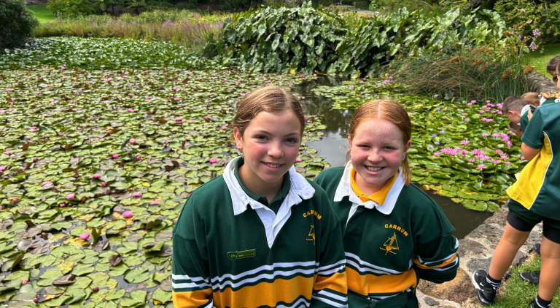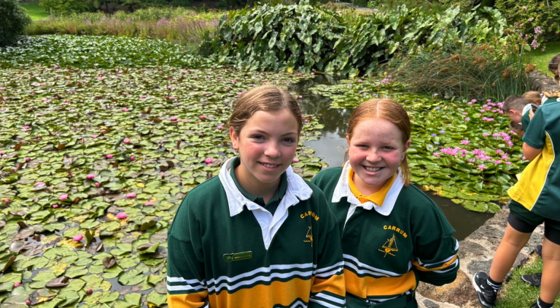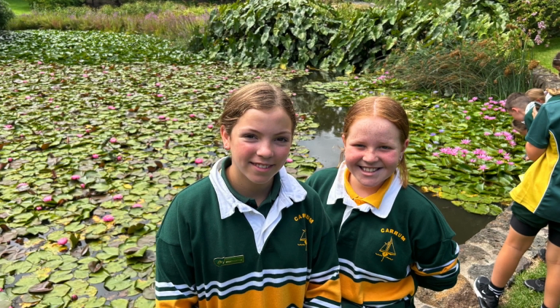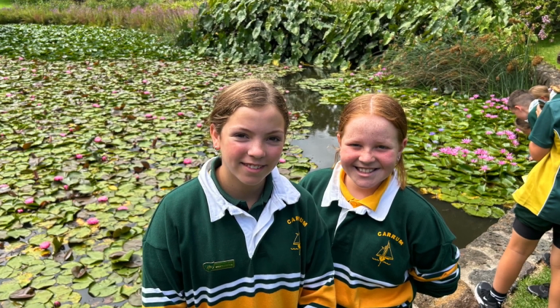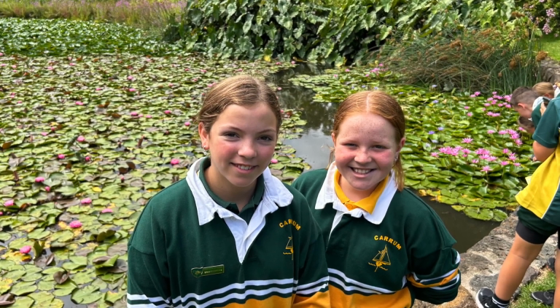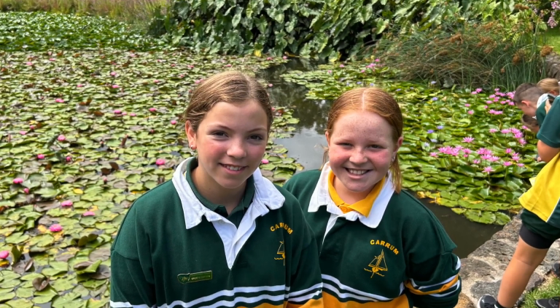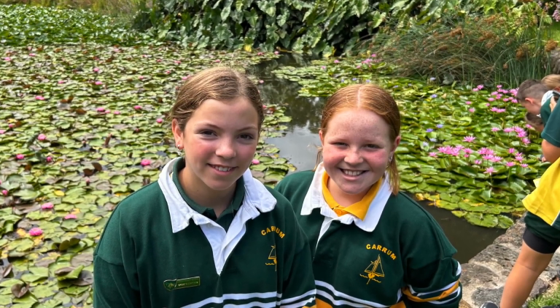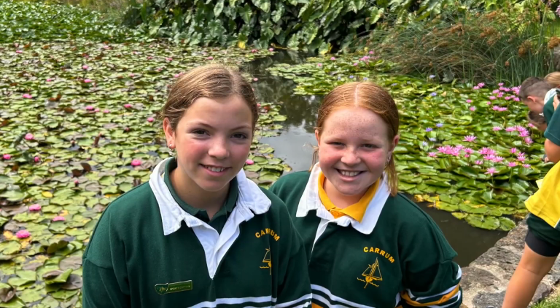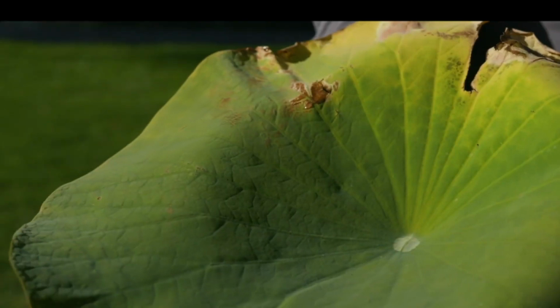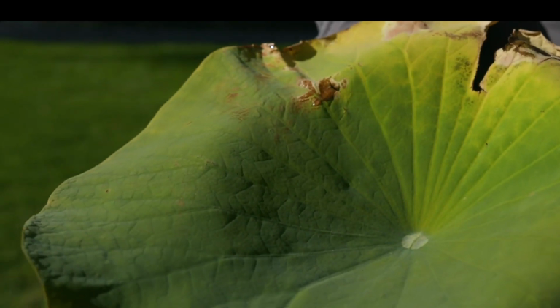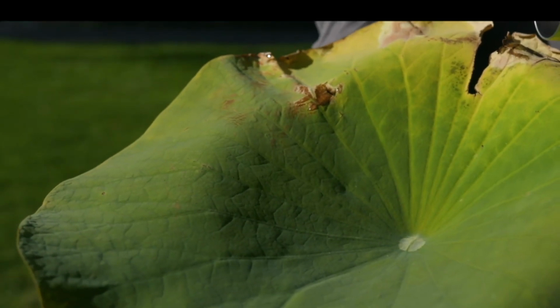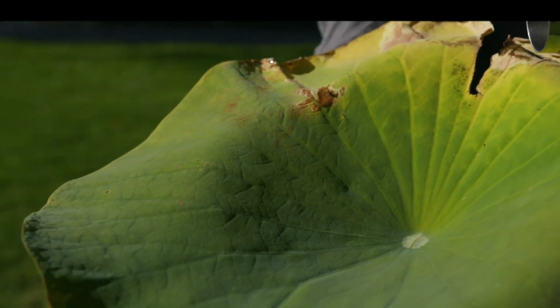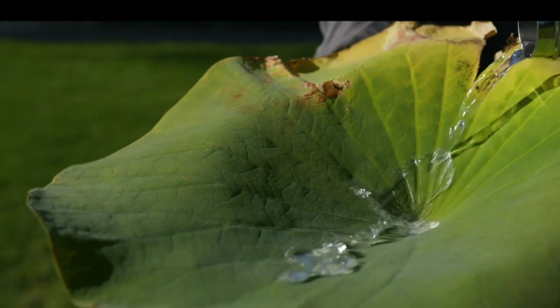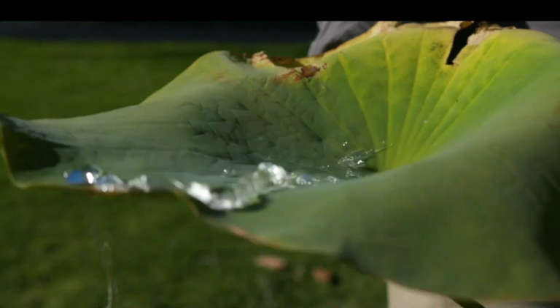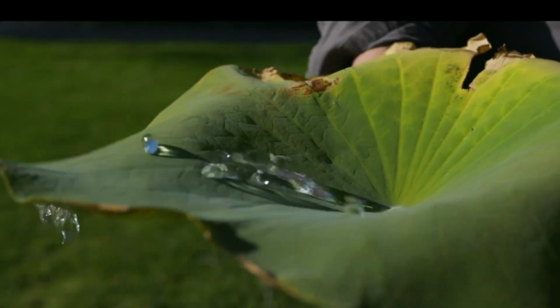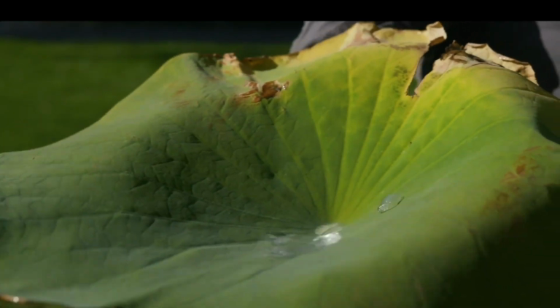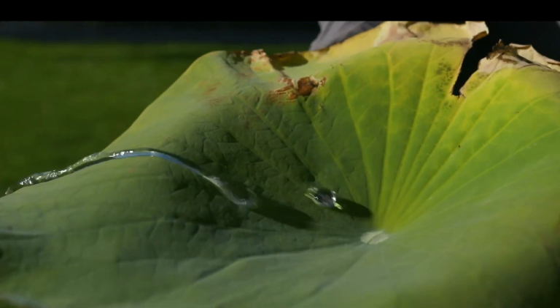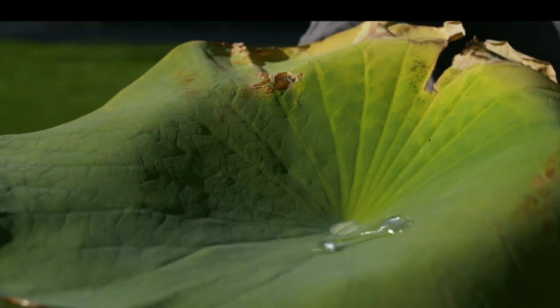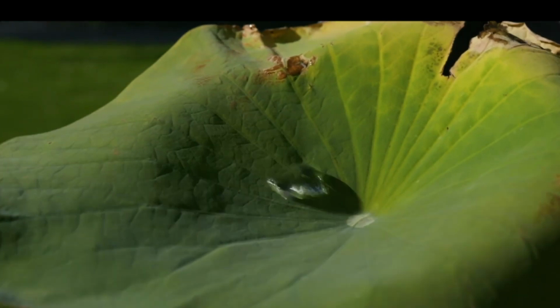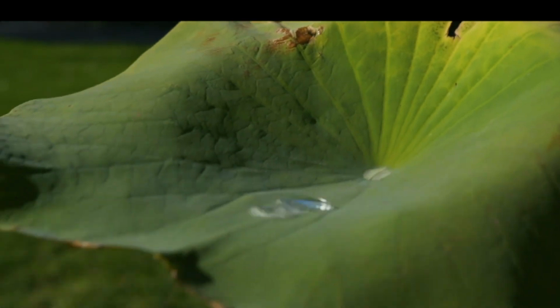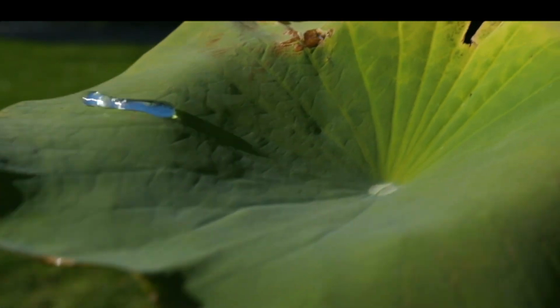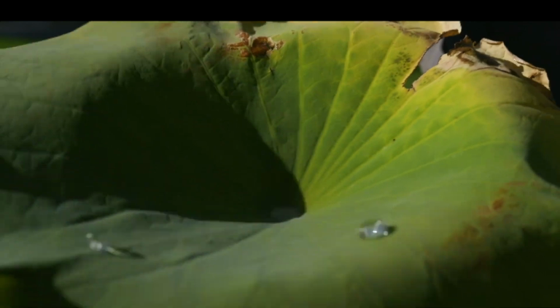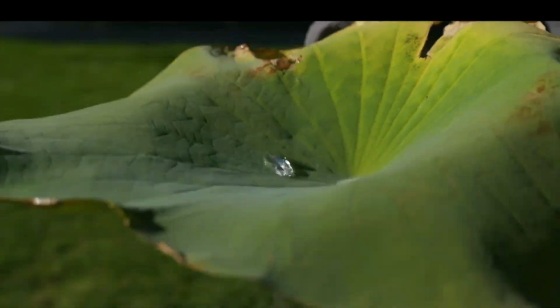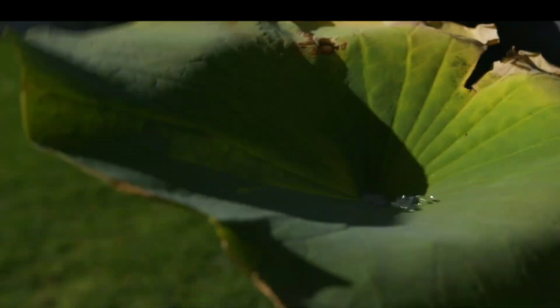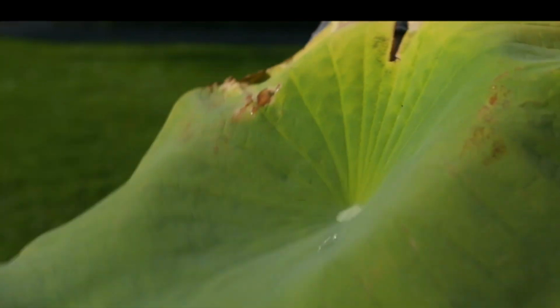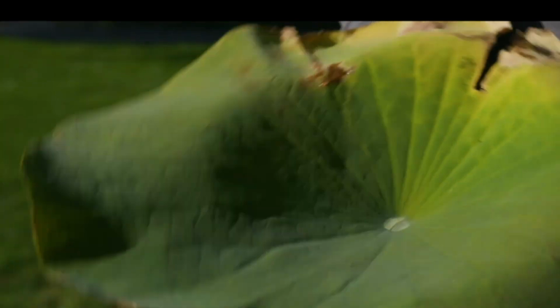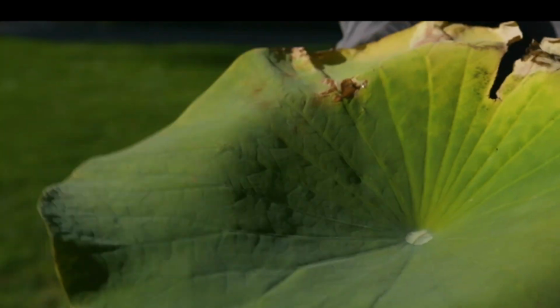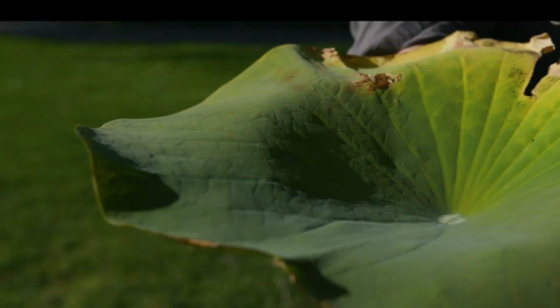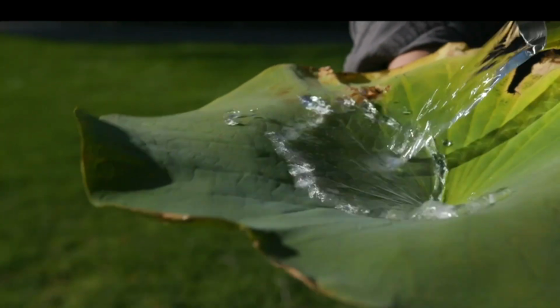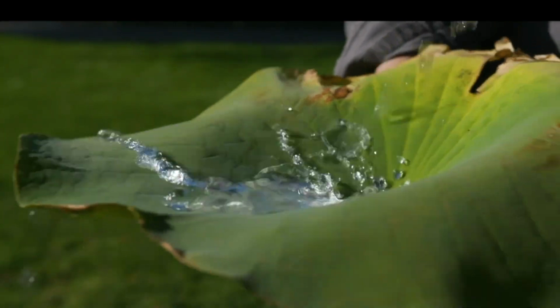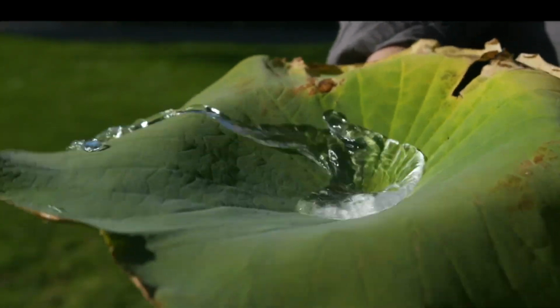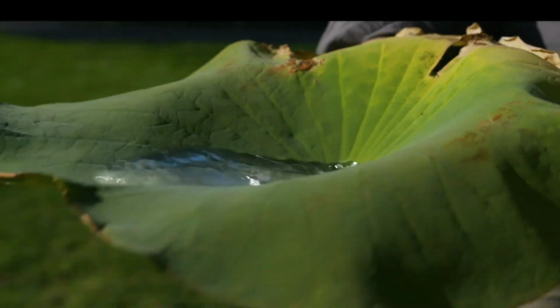We also needed to protect the drone from water damage, so we visited the Royal Melbourne Botanical Gardens and discovered the lotus flower leaf that repels water from its surface.